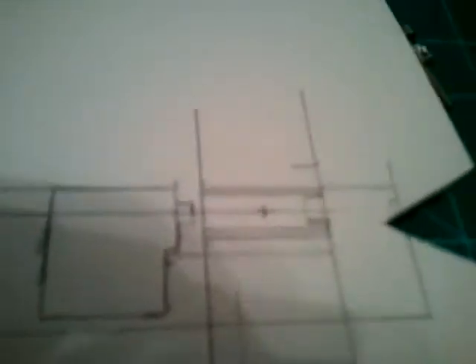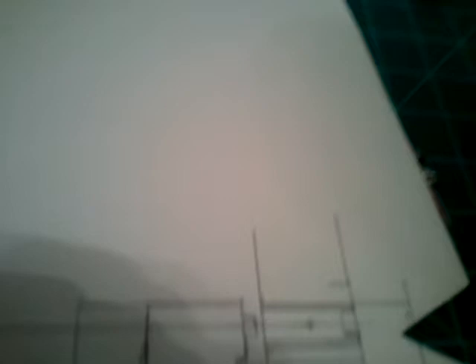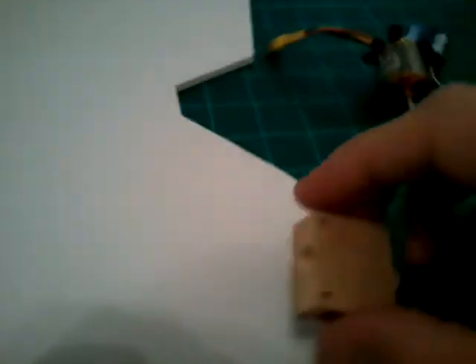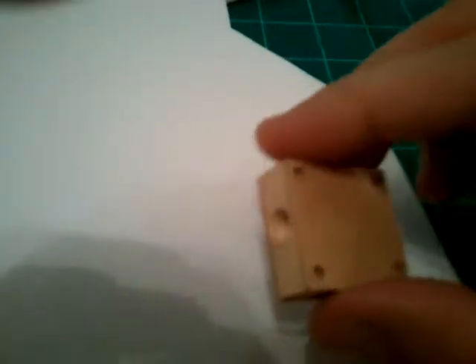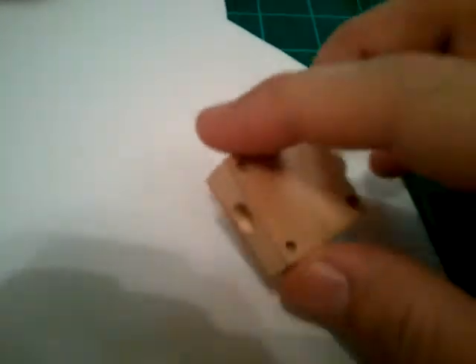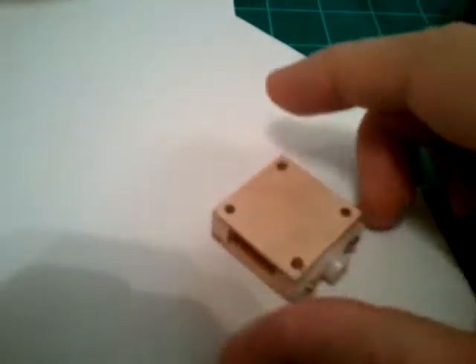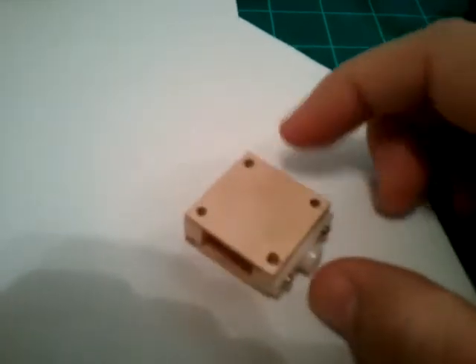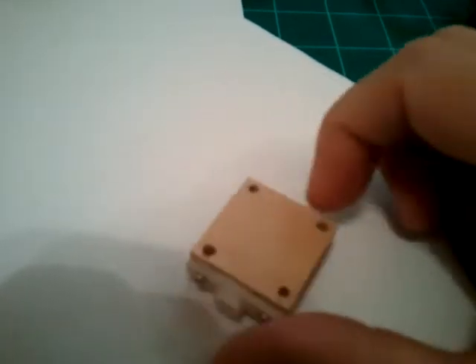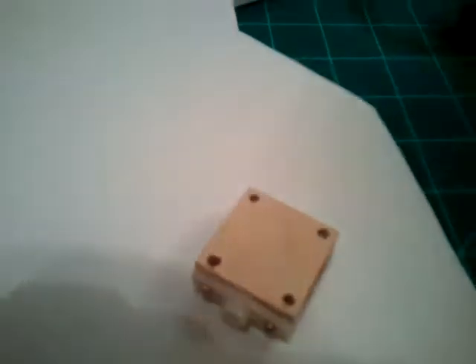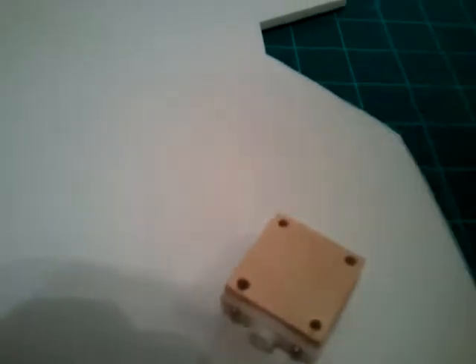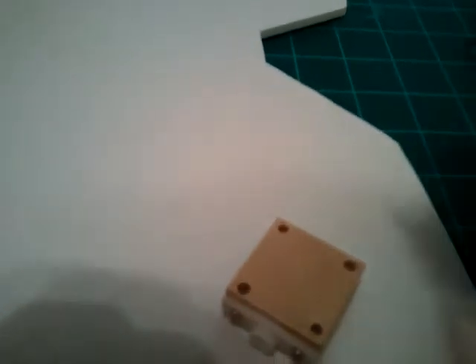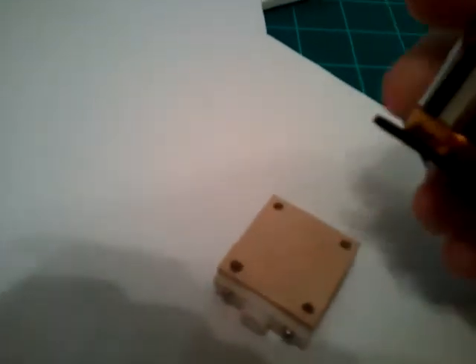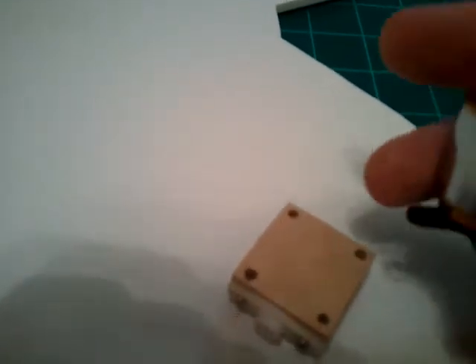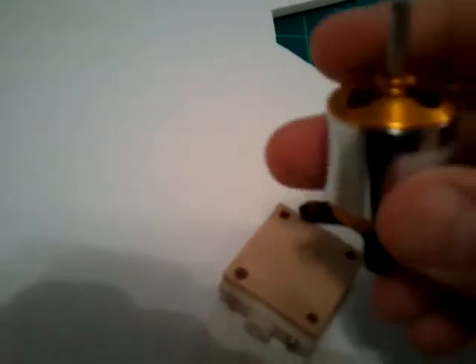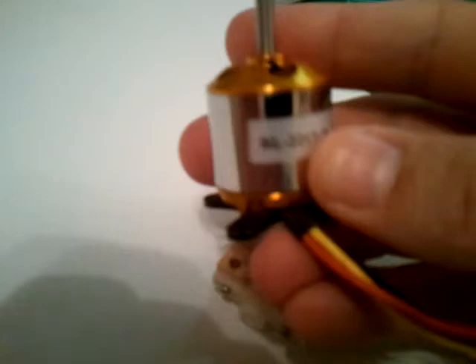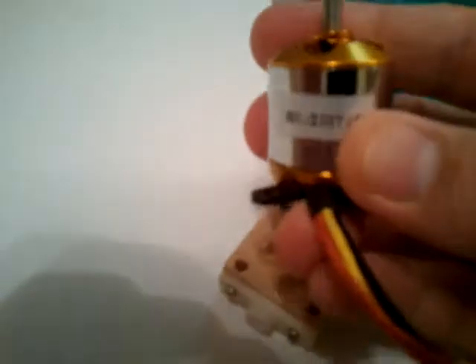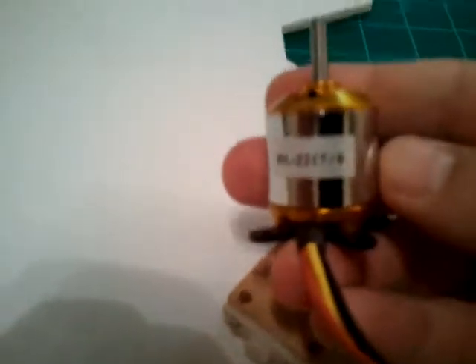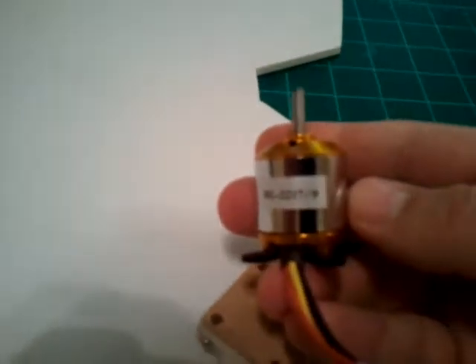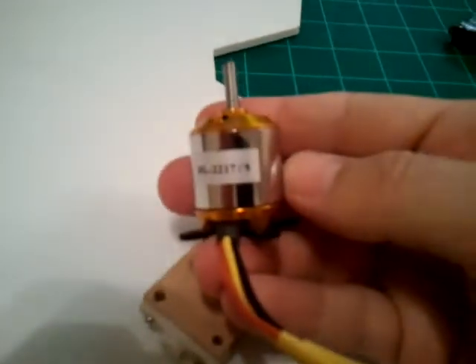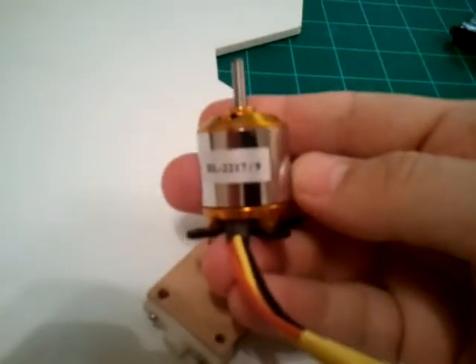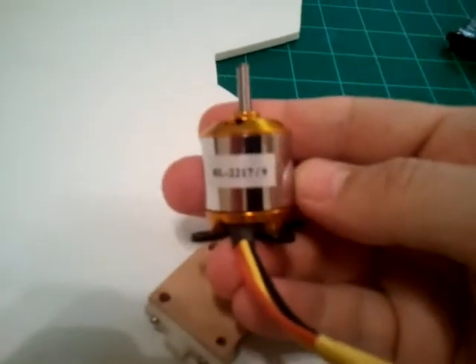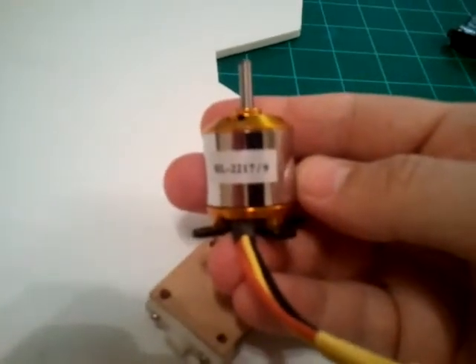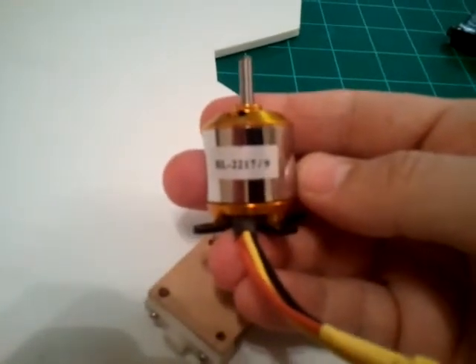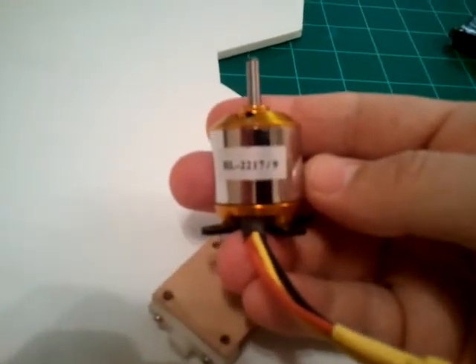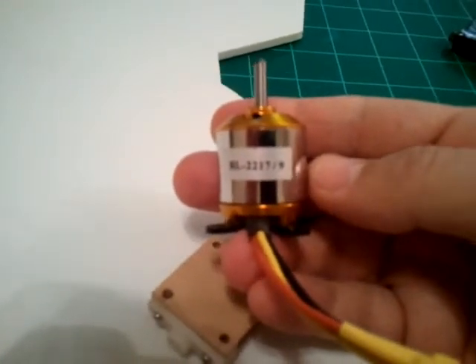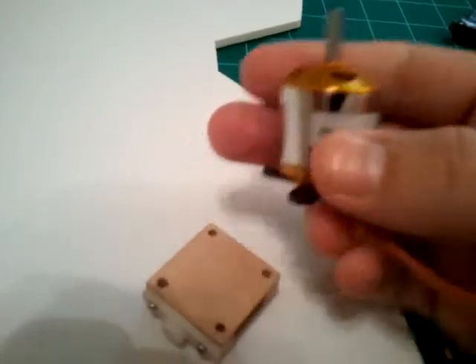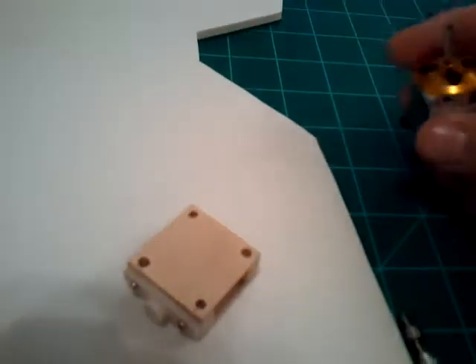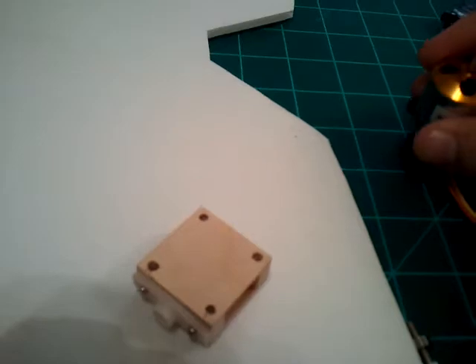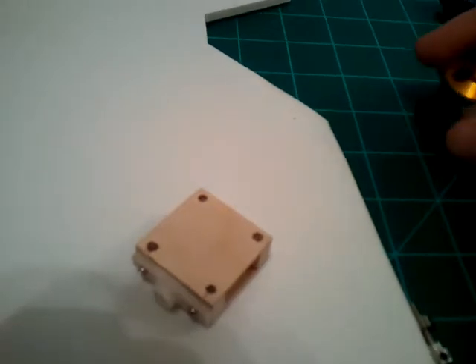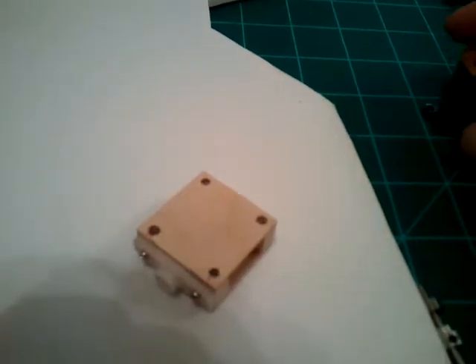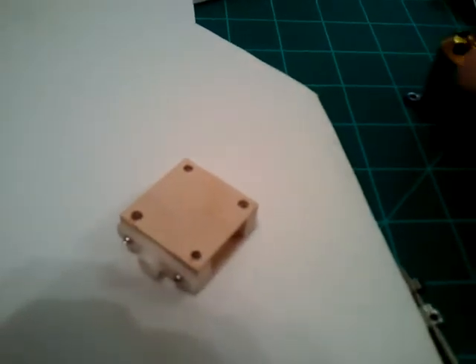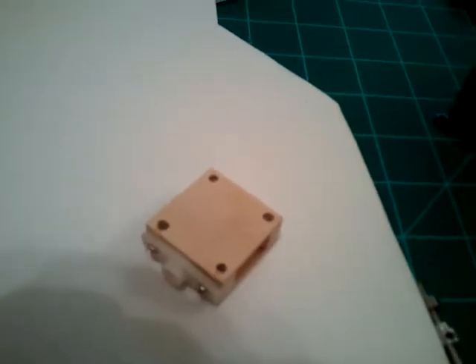So I went ahead and cut up the pivot platform and set it up for my motor. I'm using BP Hobbies — a 2217-9, which is a 9,950 kV motor.